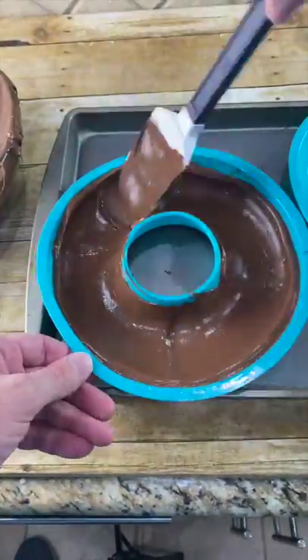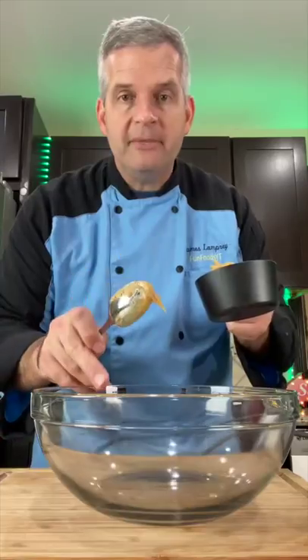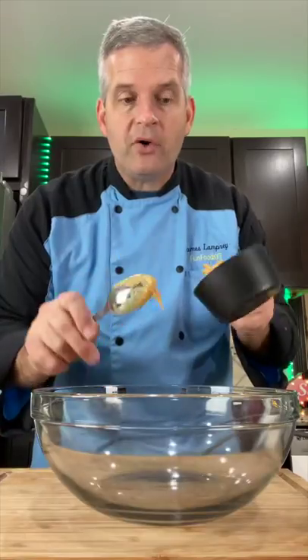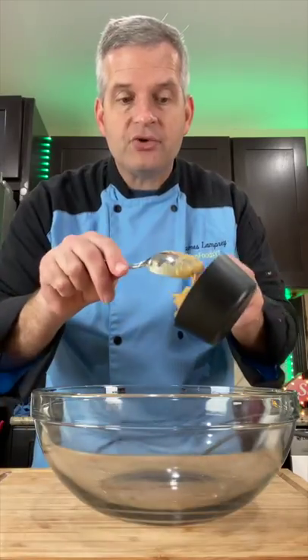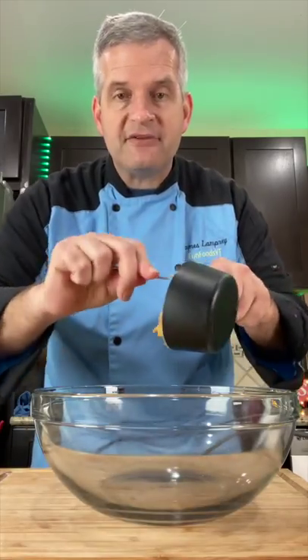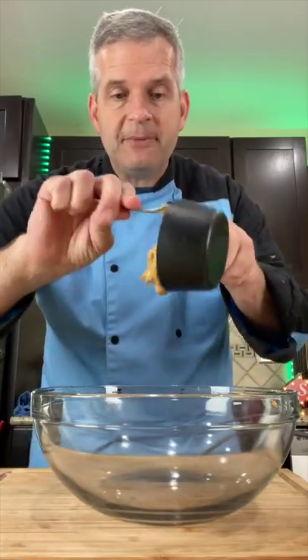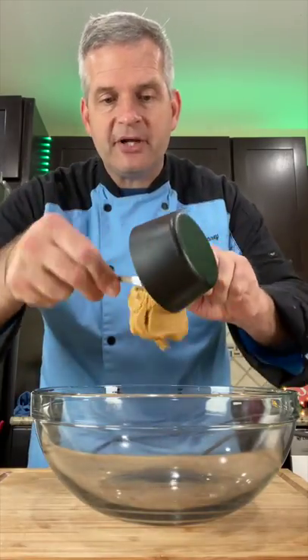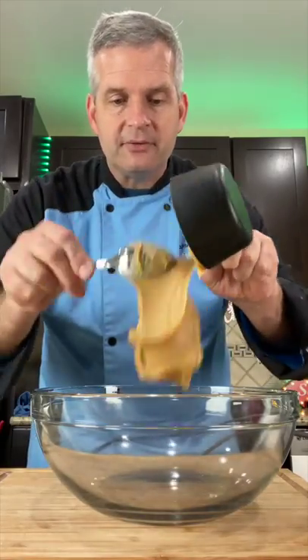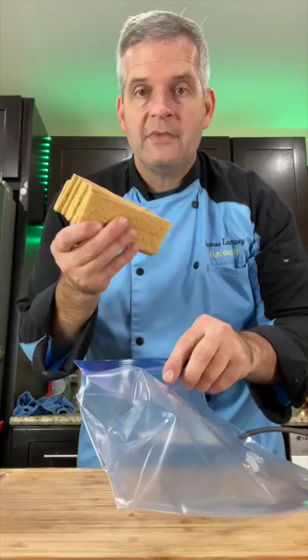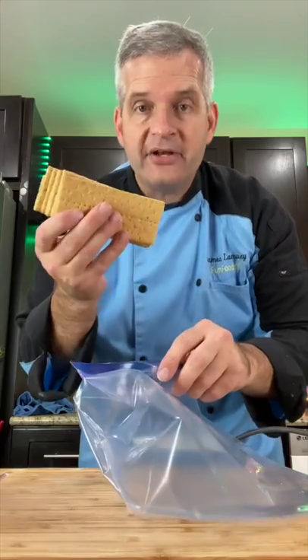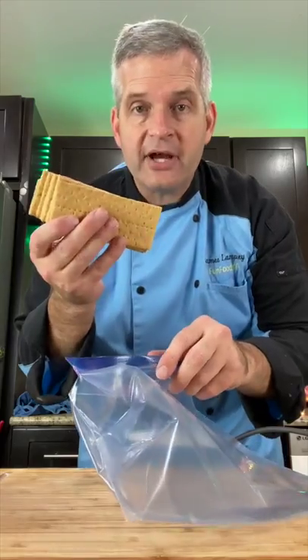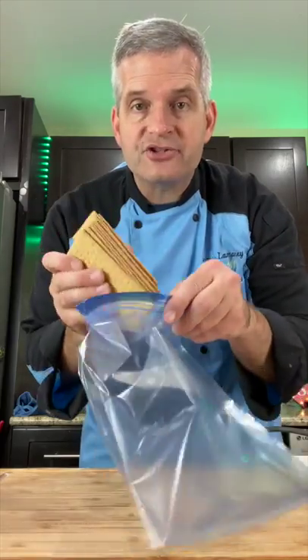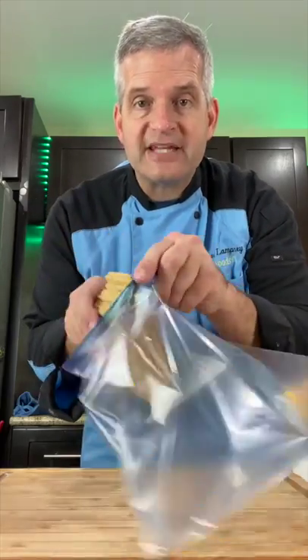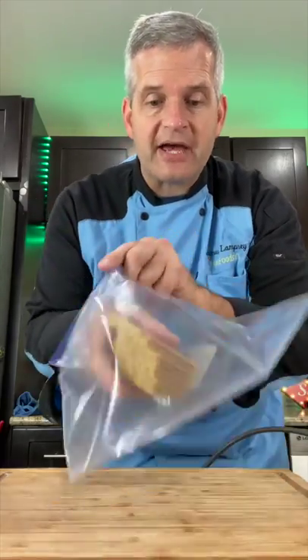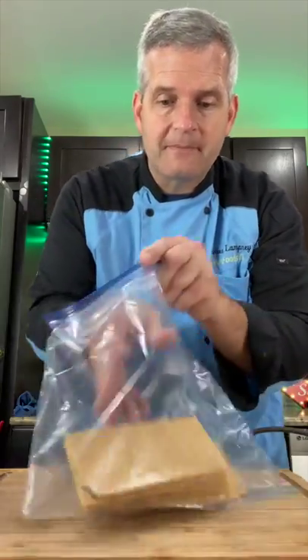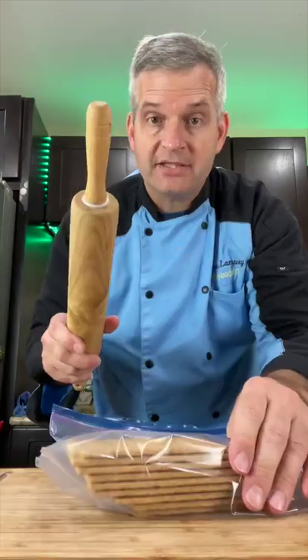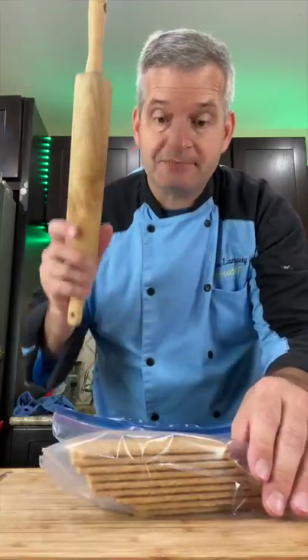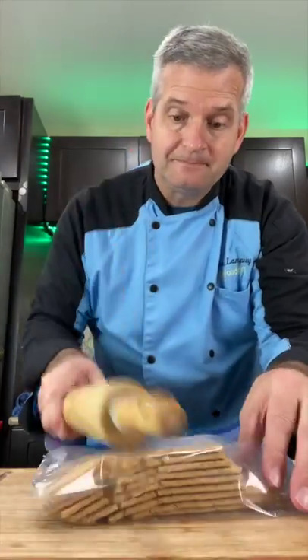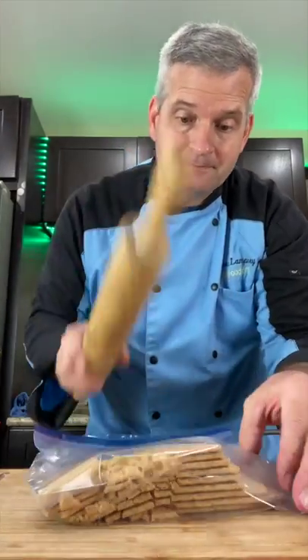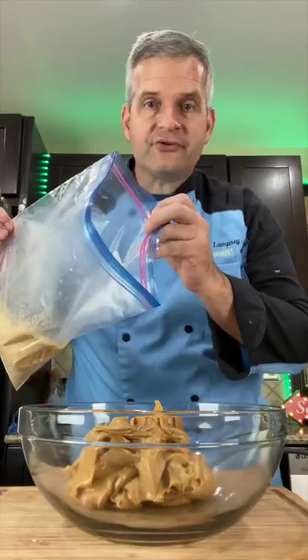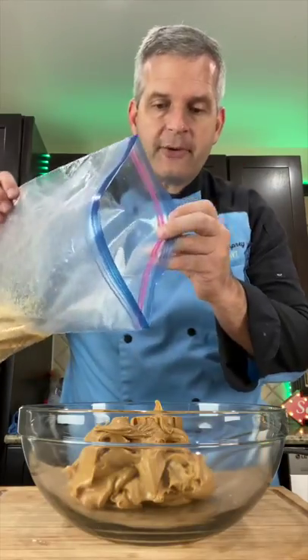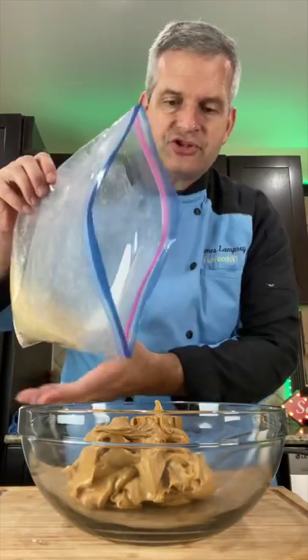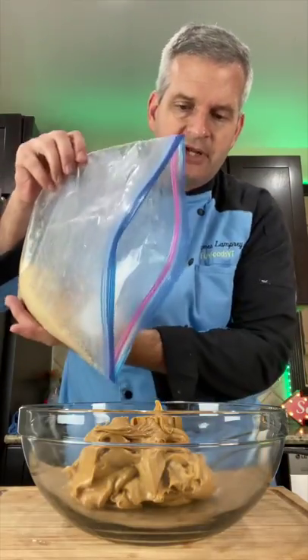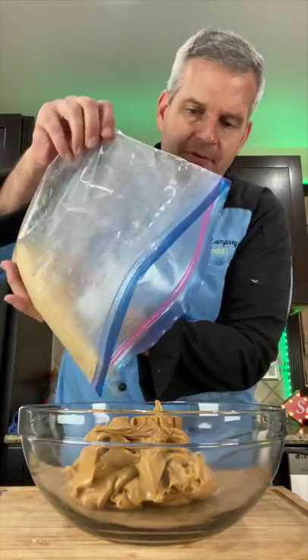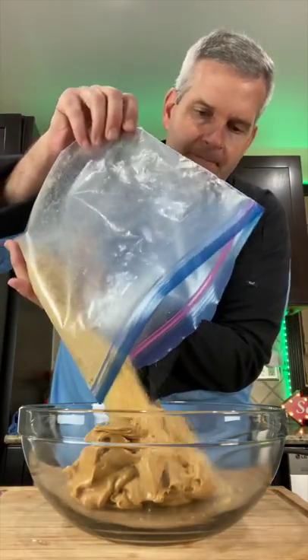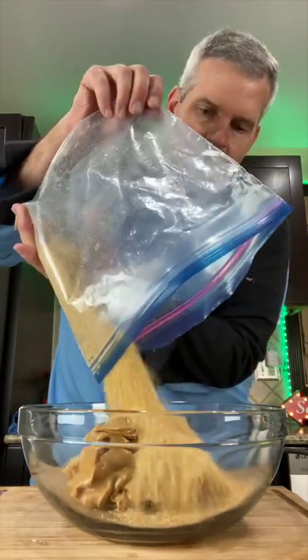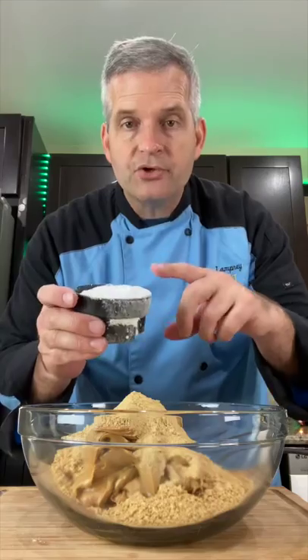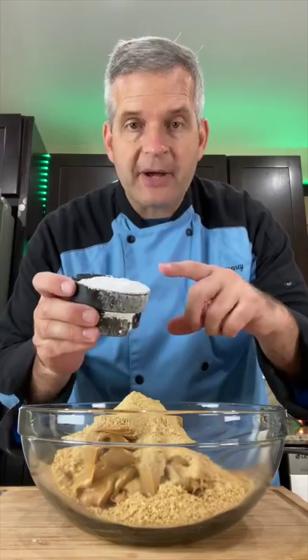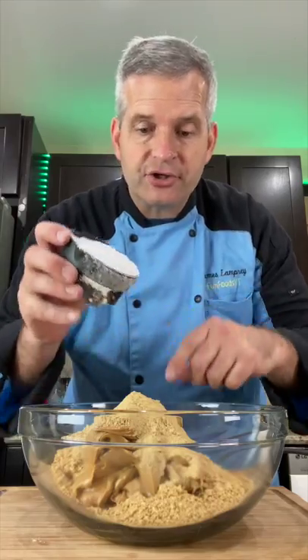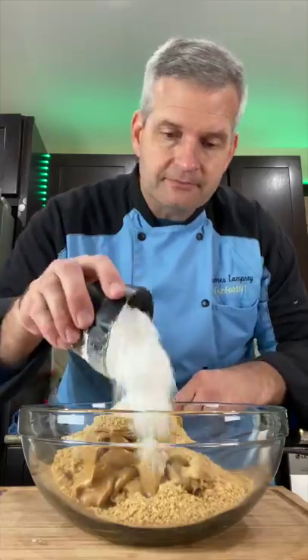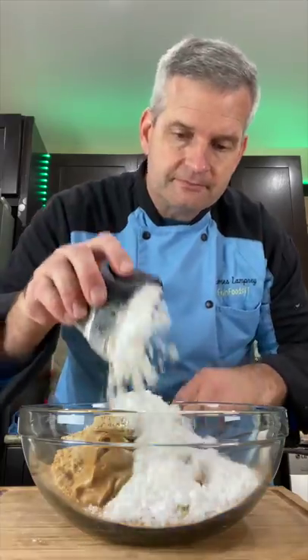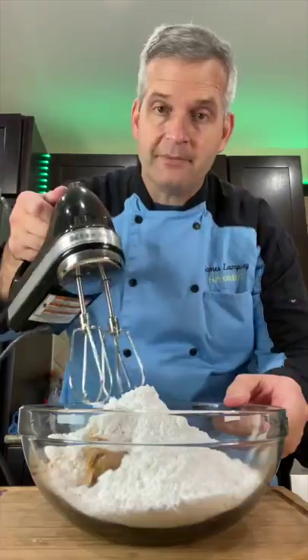In a medium bowl, add two cups of creamy peanut butter. Add about nine graham crackers to a plastic bag and smash them. Add the crushed graham crackers to your peanut butter, two cups of powdered sugar, and mix.